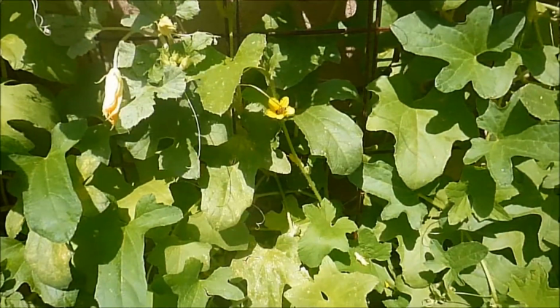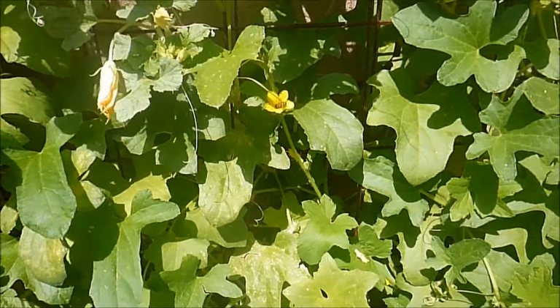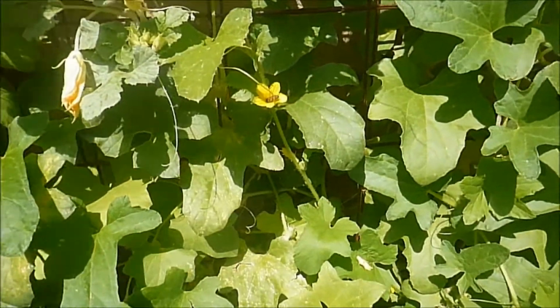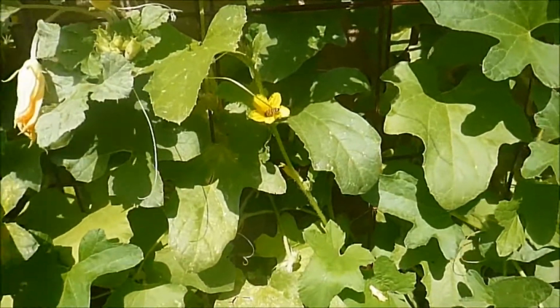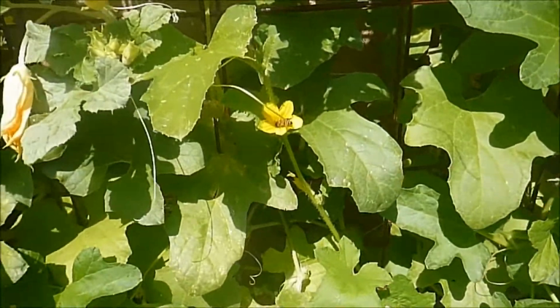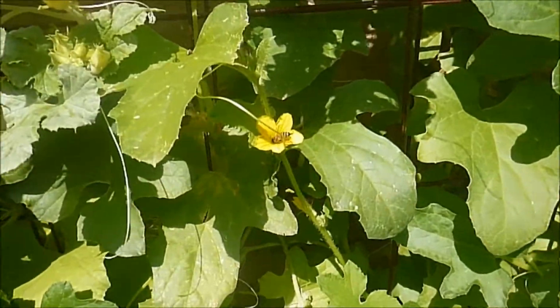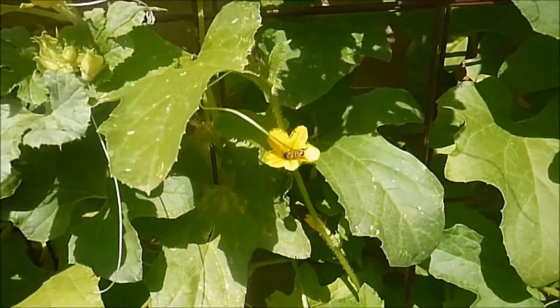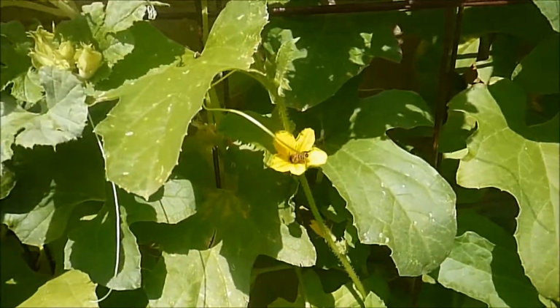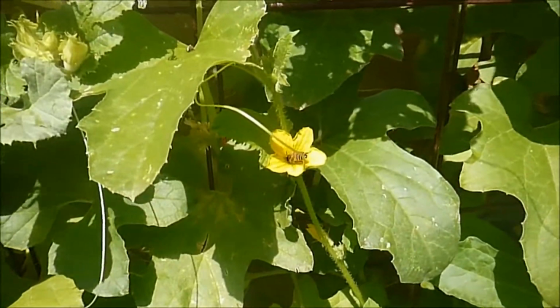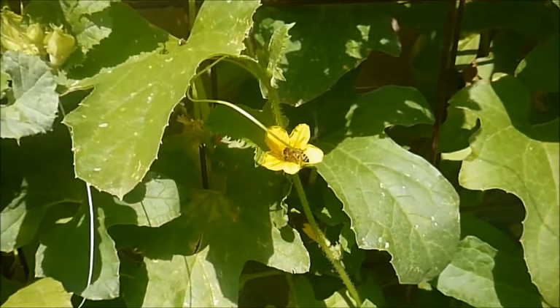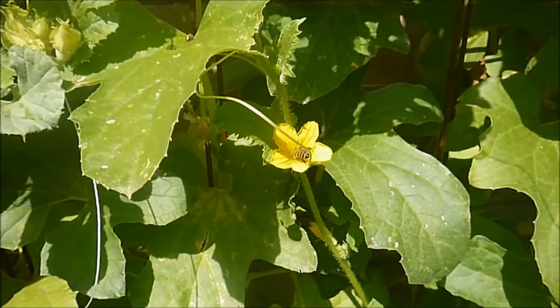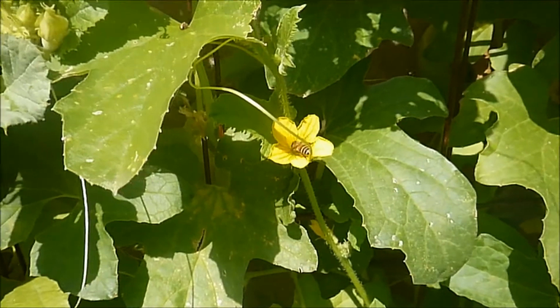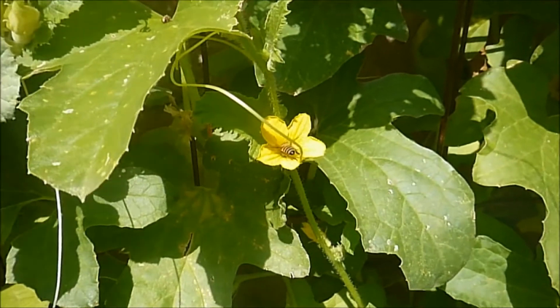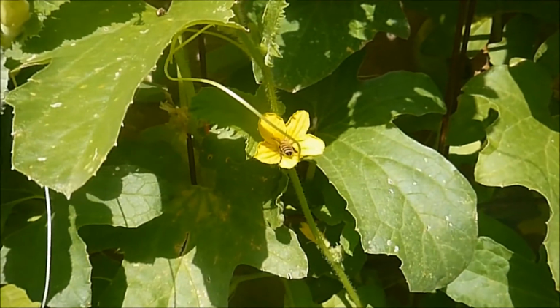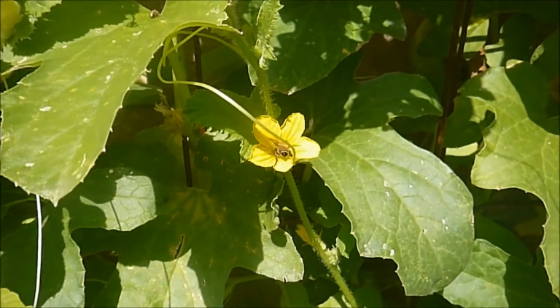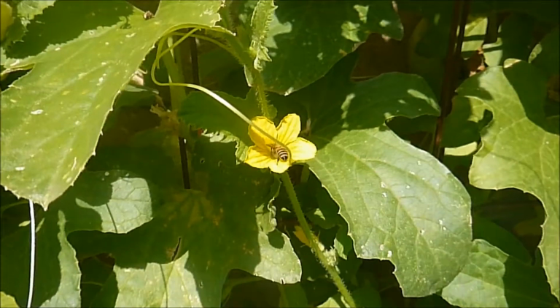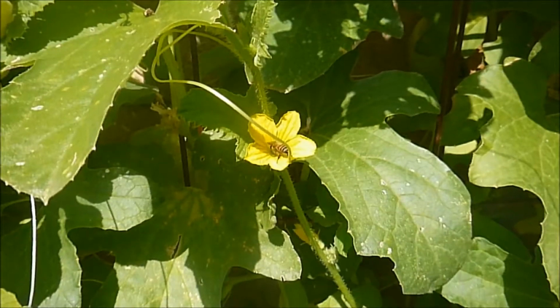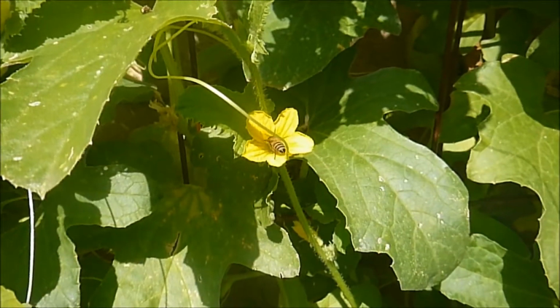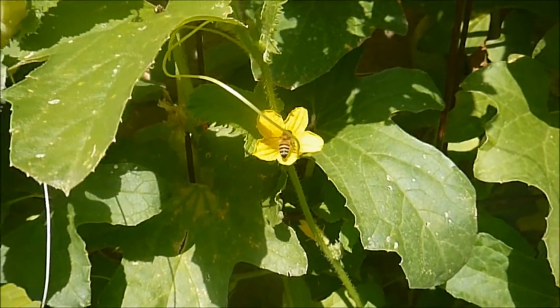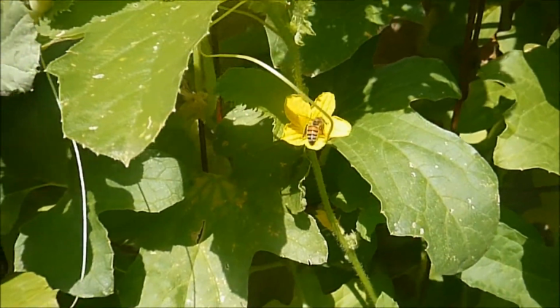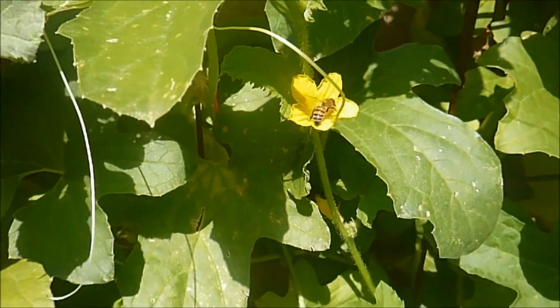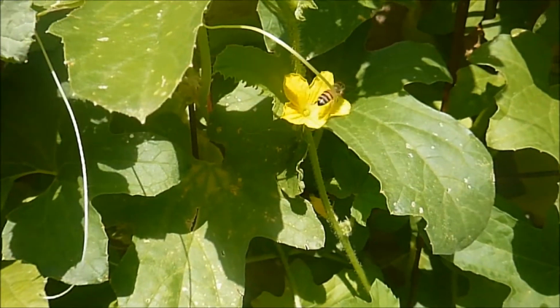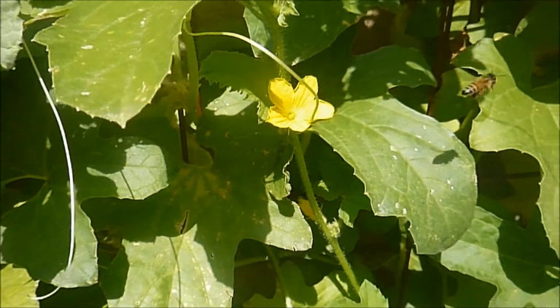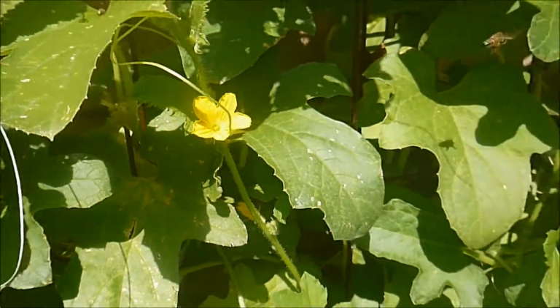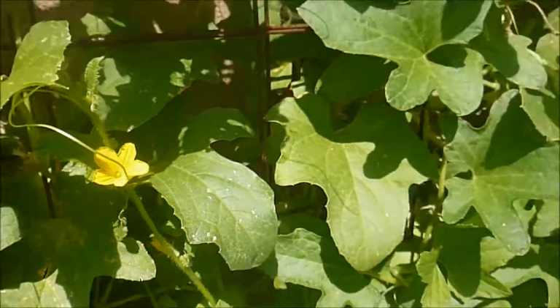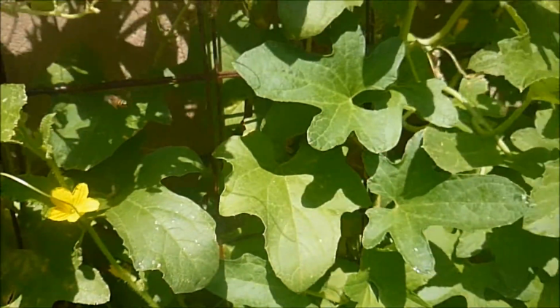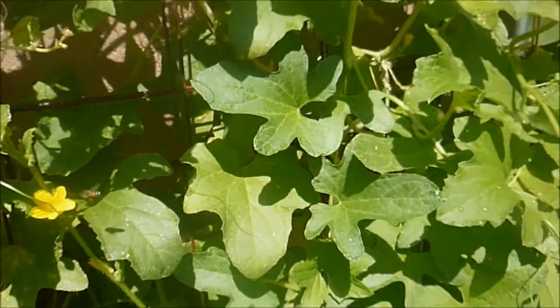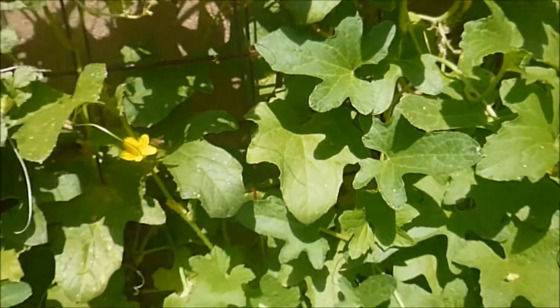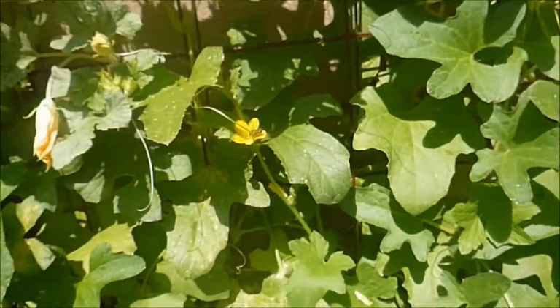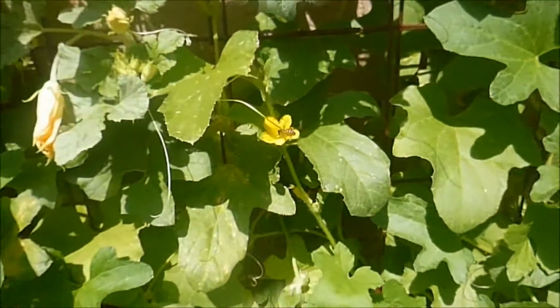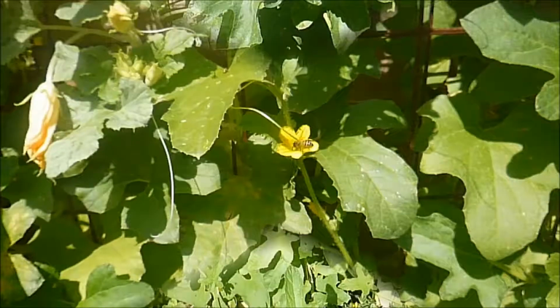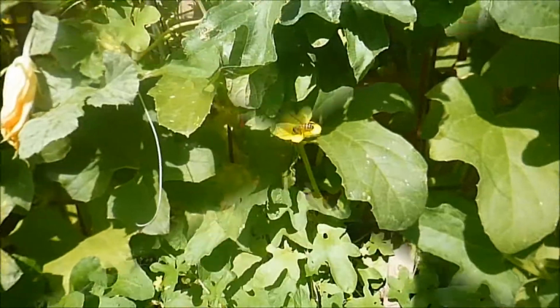Hey folks! Welcome to Luneth Gardens. I'm your host, Kenneth. Today's video is going to be a short one about what has been going on around the garden the past two weeks.